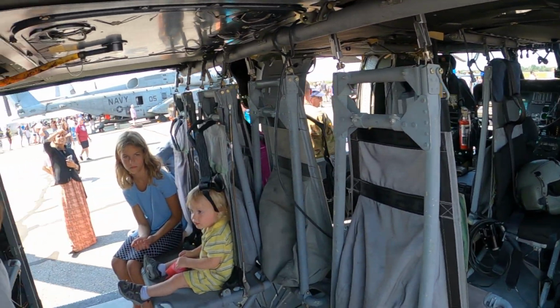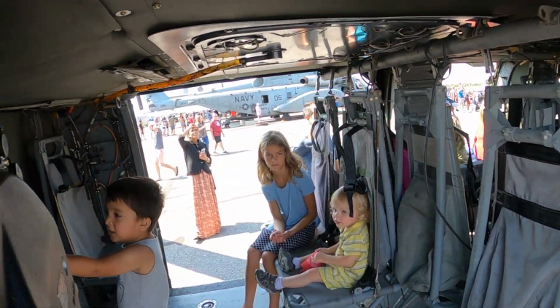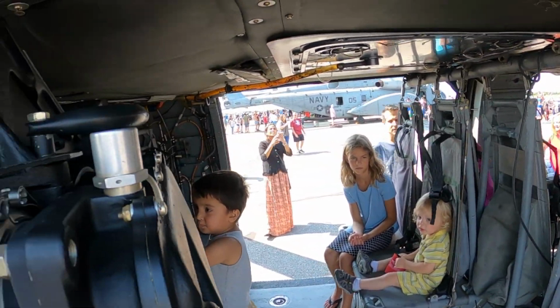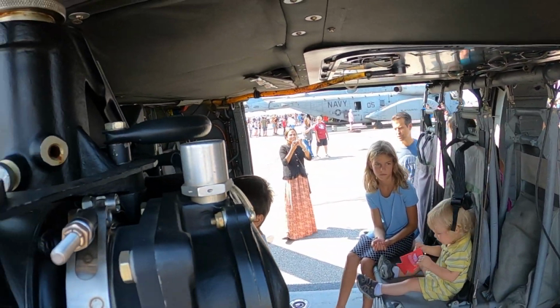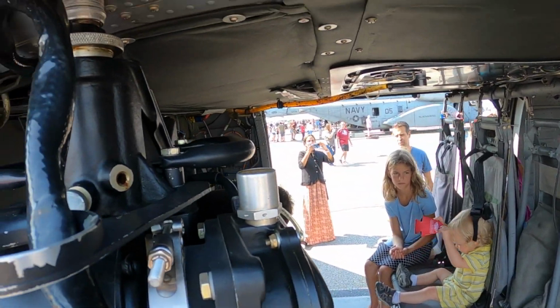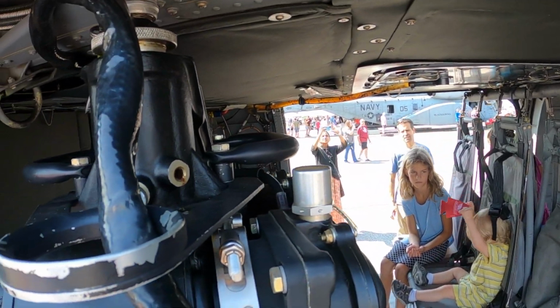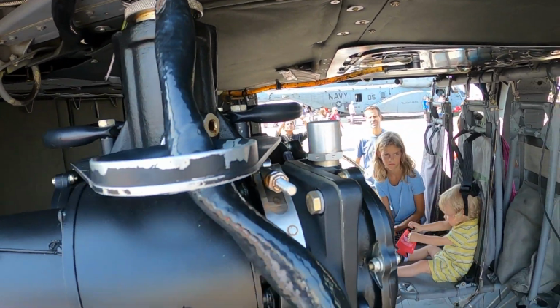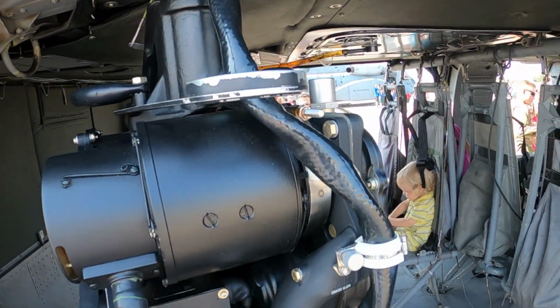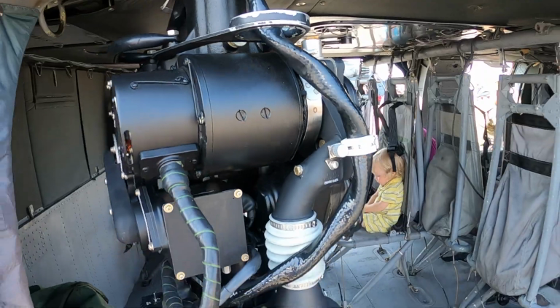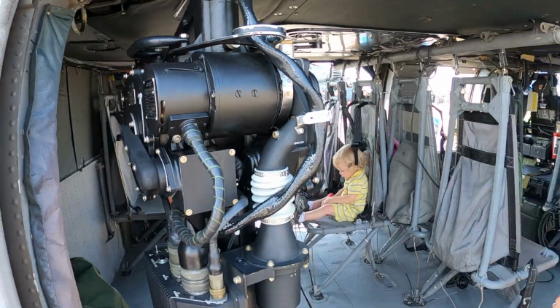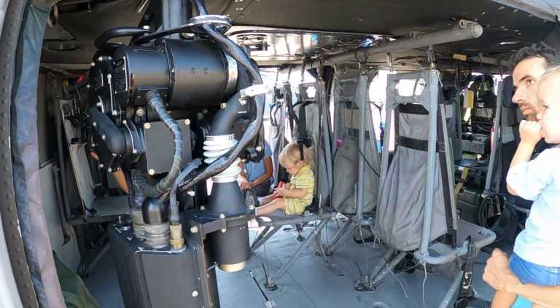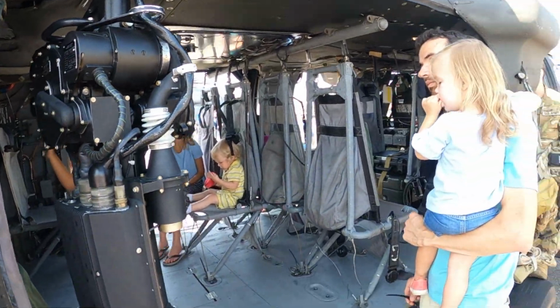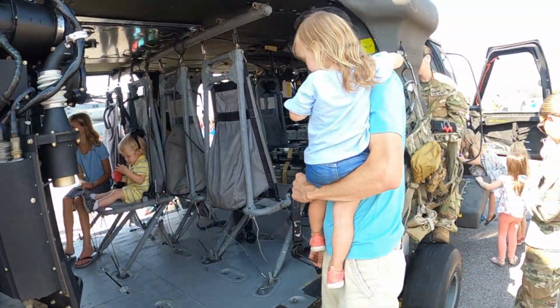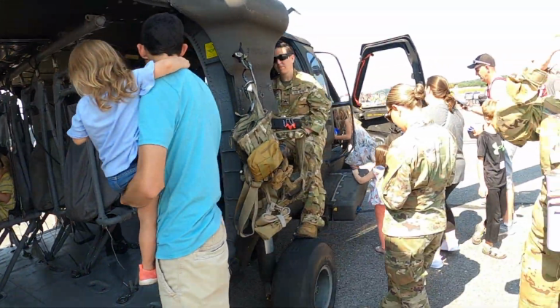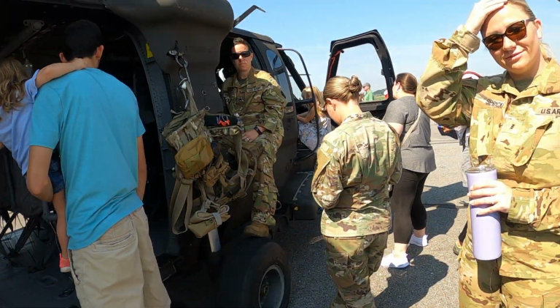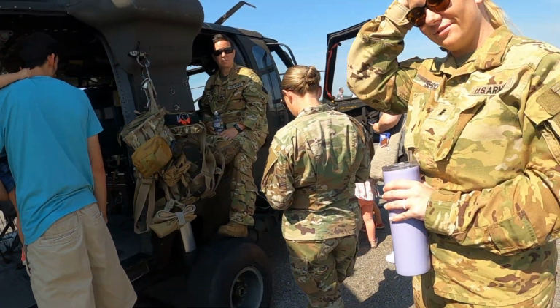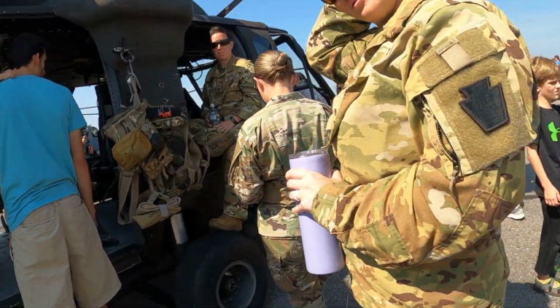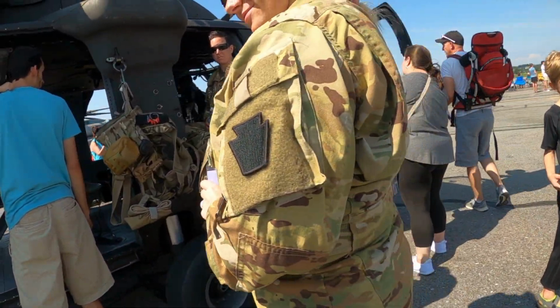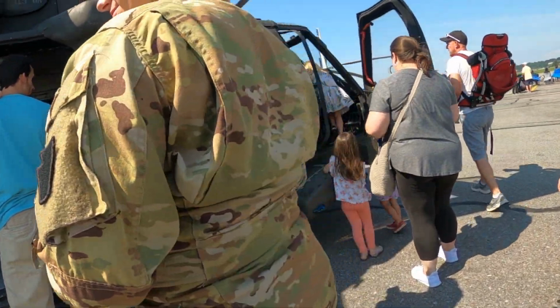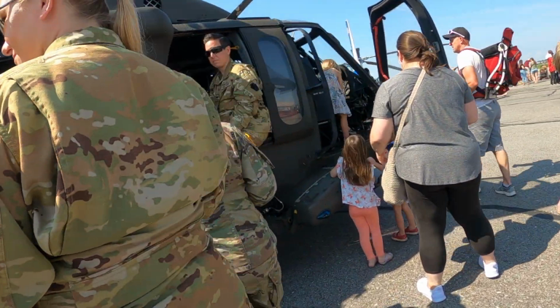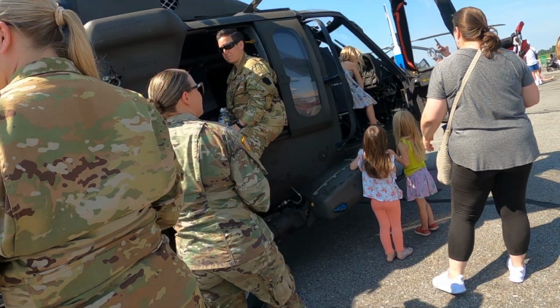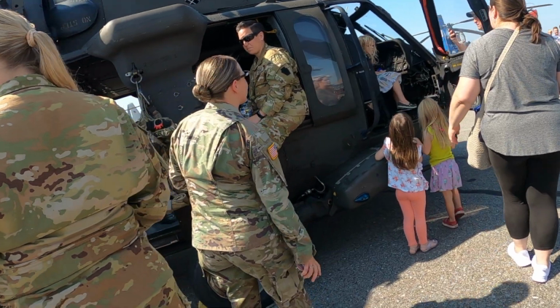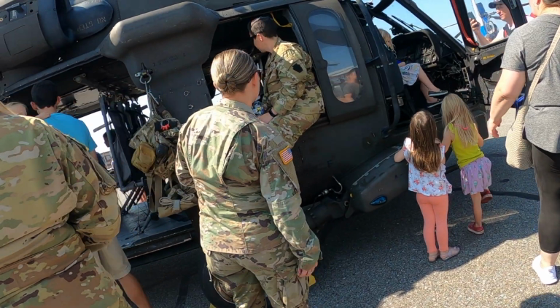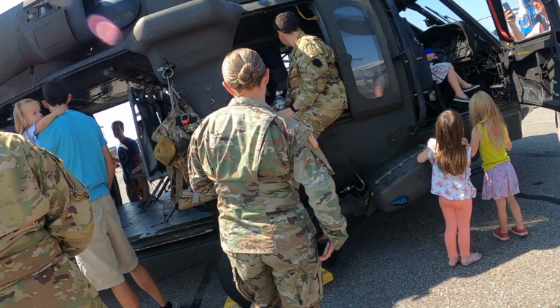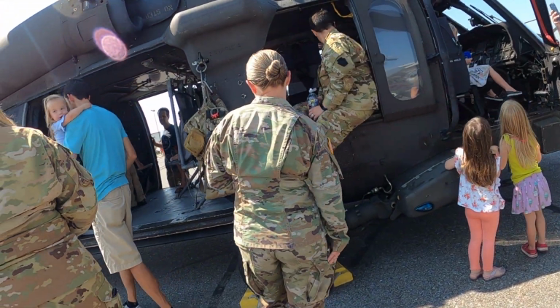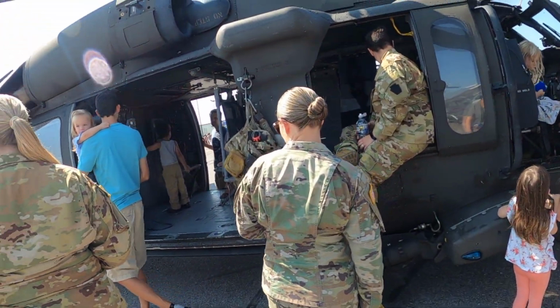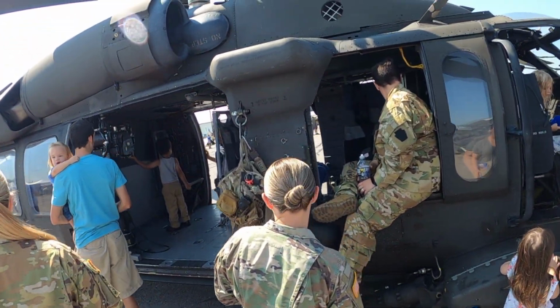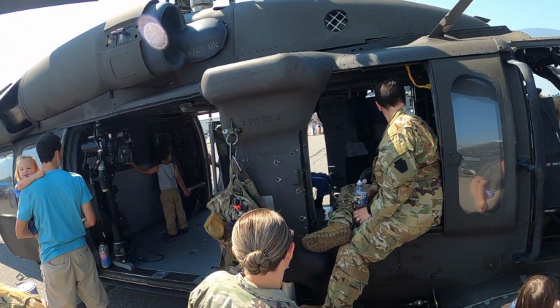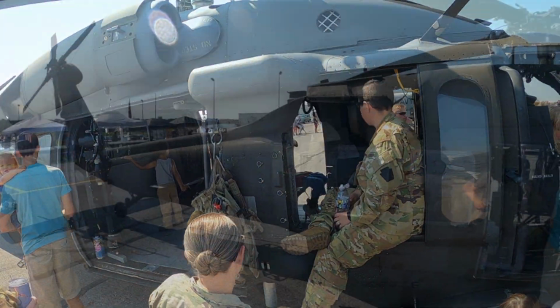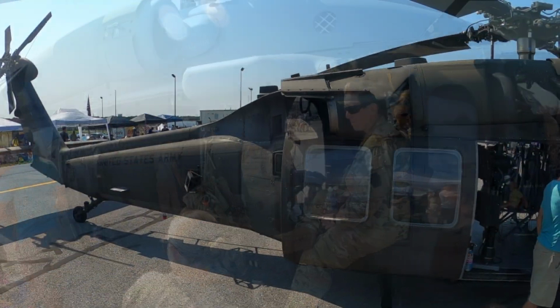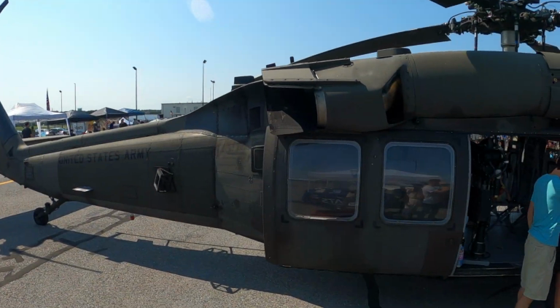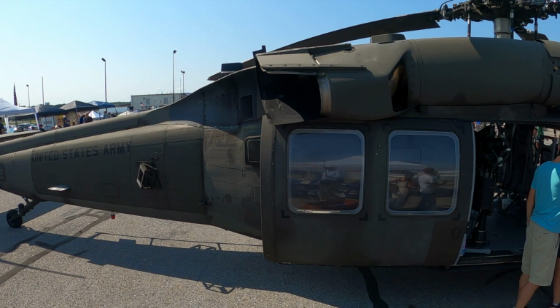Hi. Let's go. Hi there. Hello. You guys want to get in? Thank you. Oh, that's awesome. Wow, look at the tail.